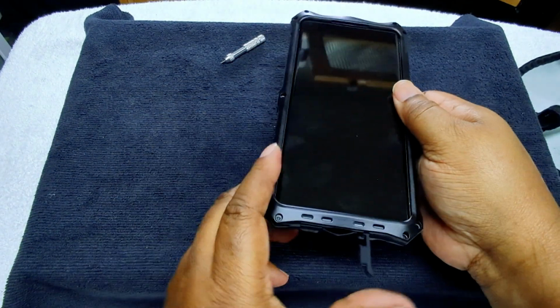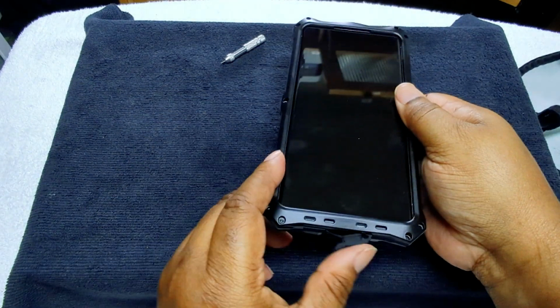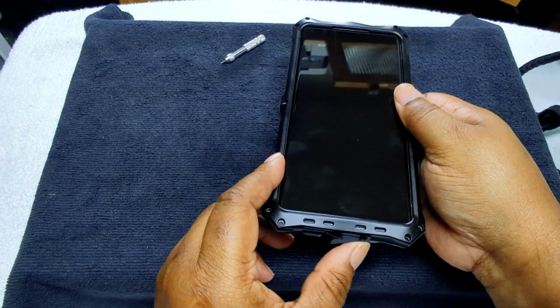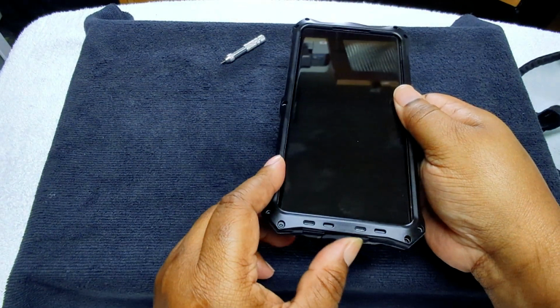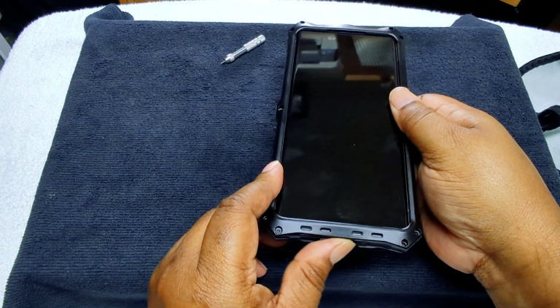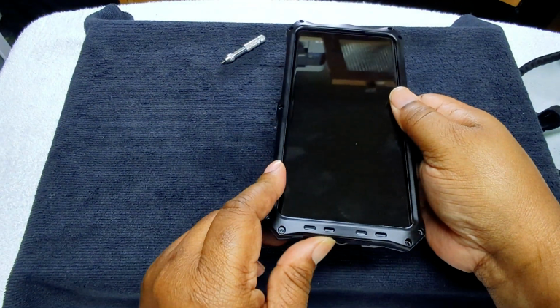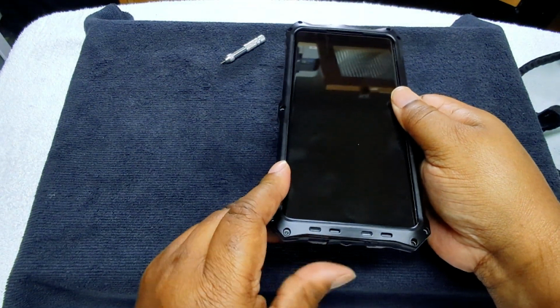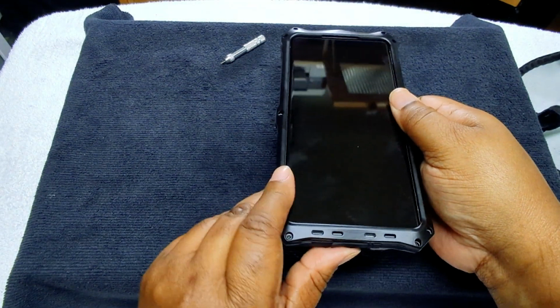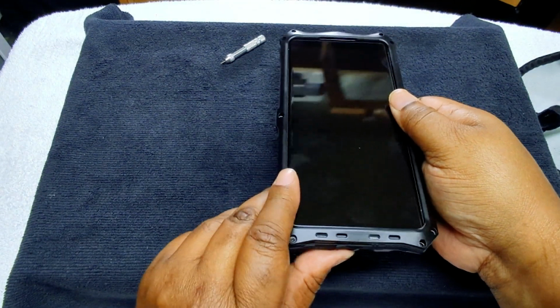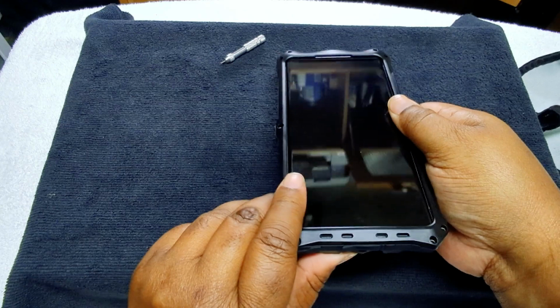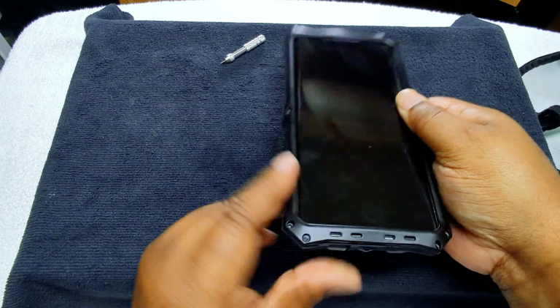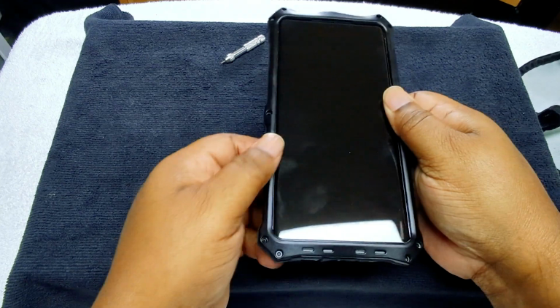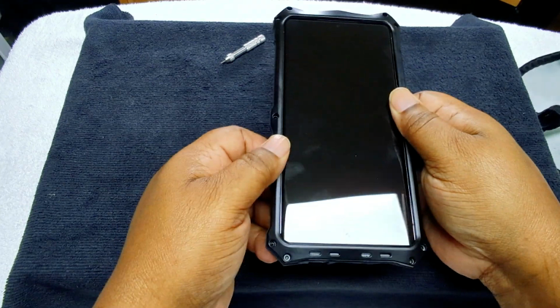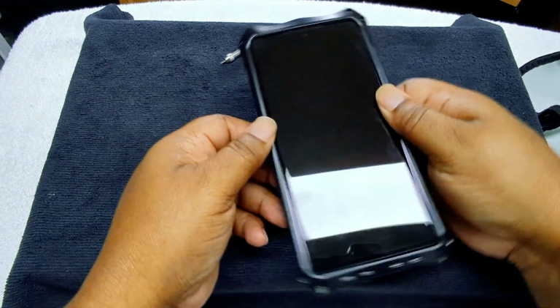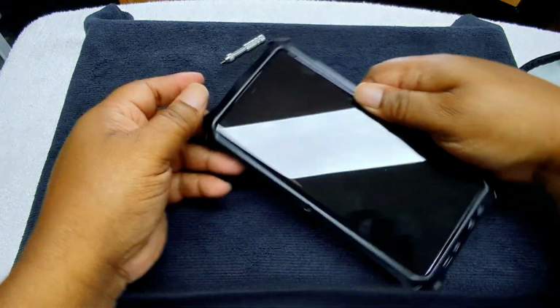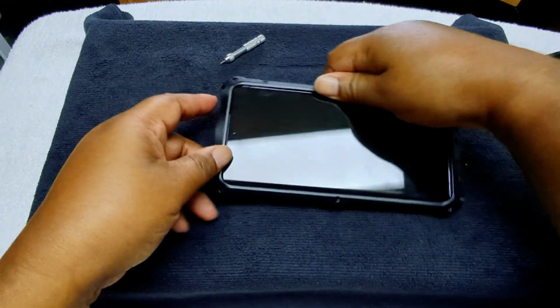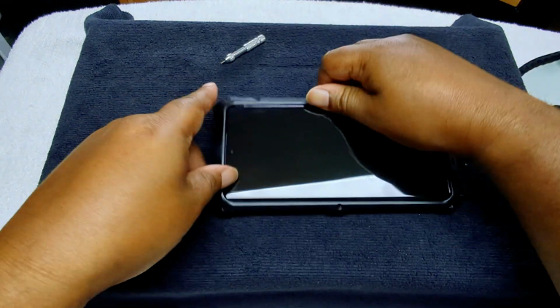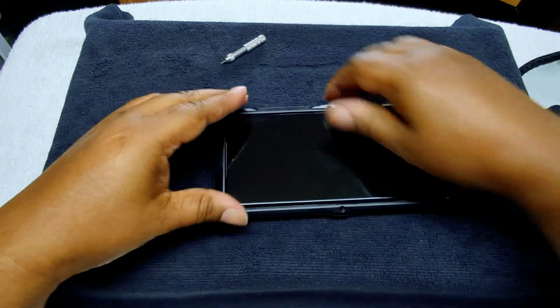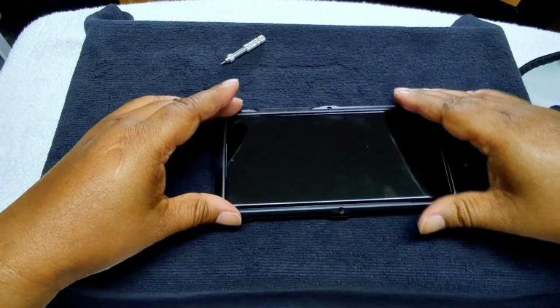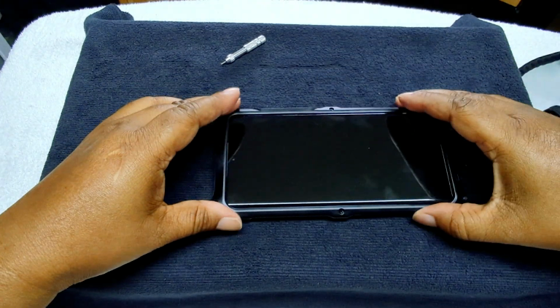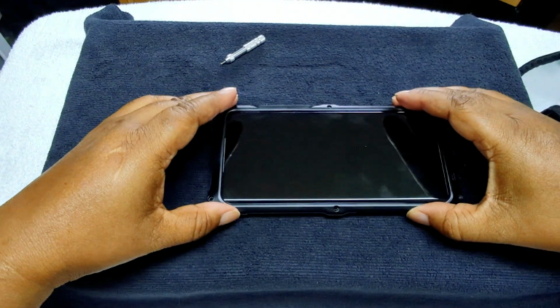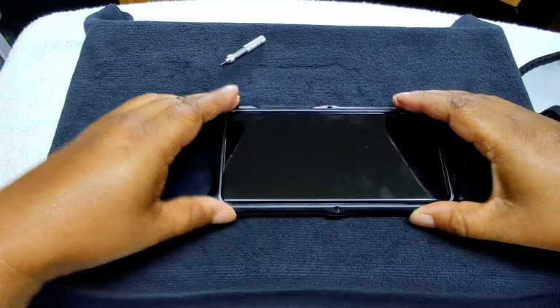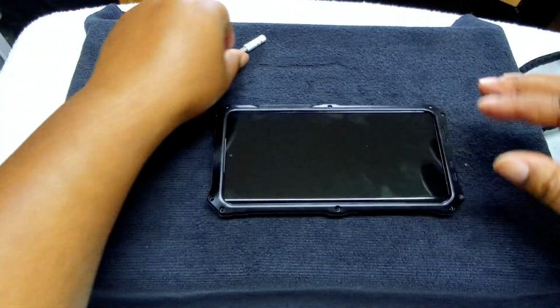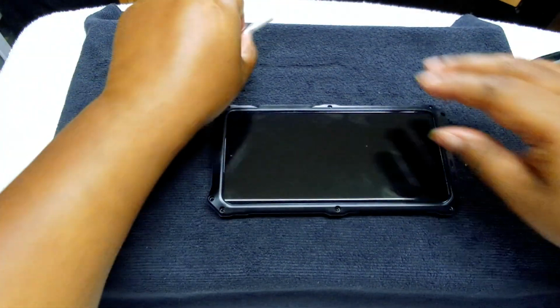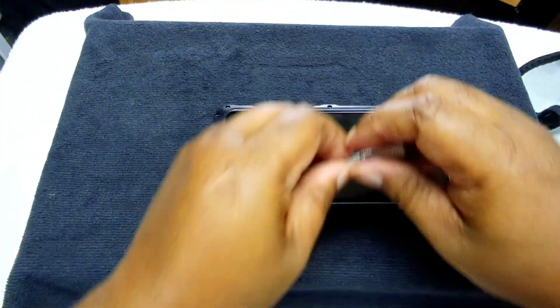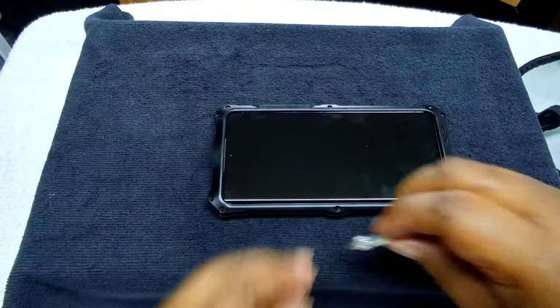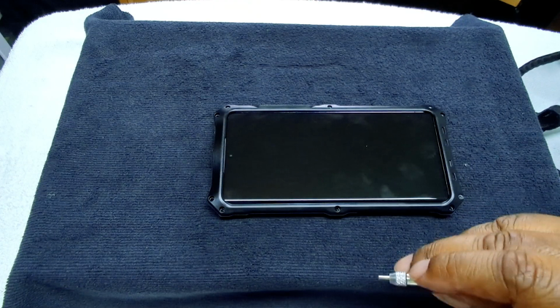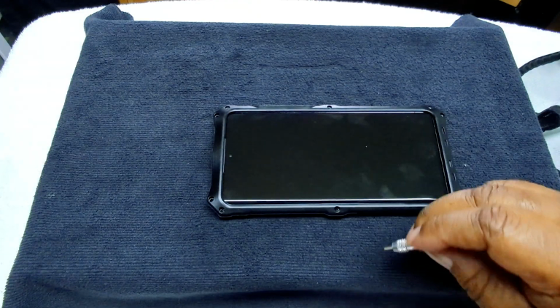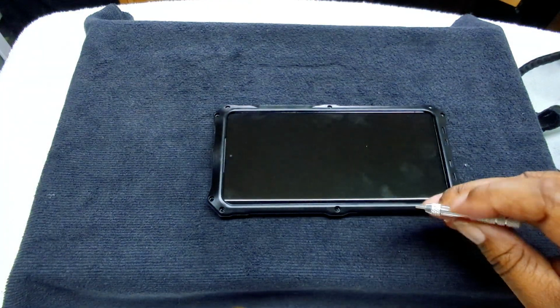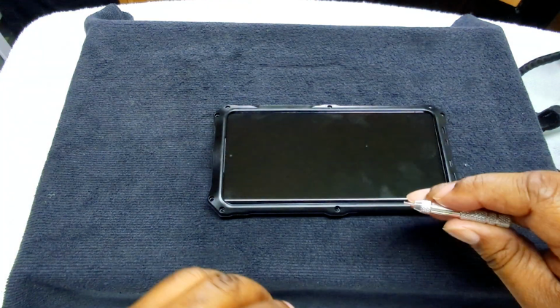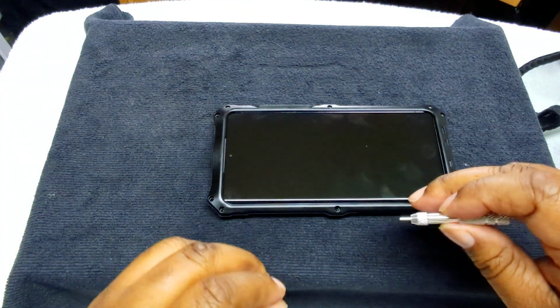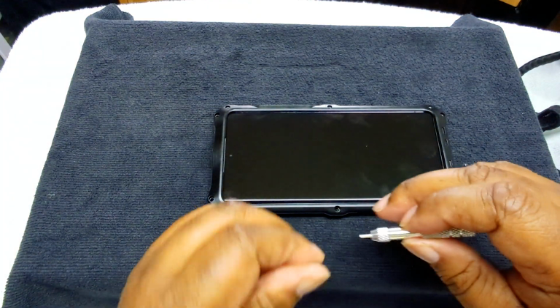Everything is in place like it should be. So what we're going to do now is go ahead and put the screws back in, and I'll show you how it looks to put a couple of screws back into it.